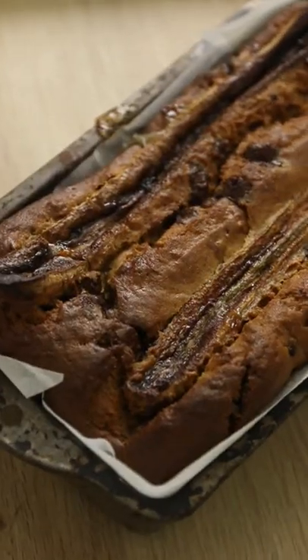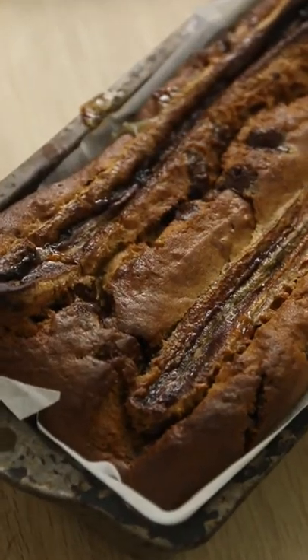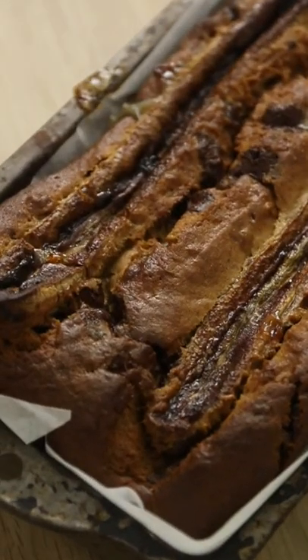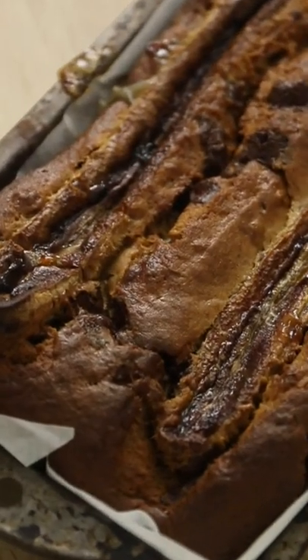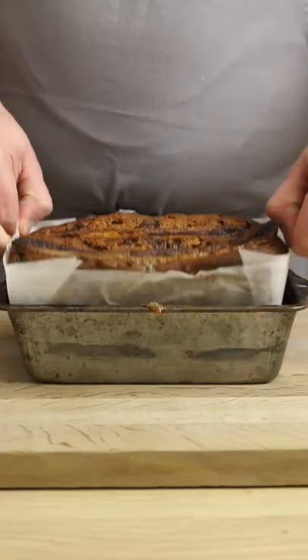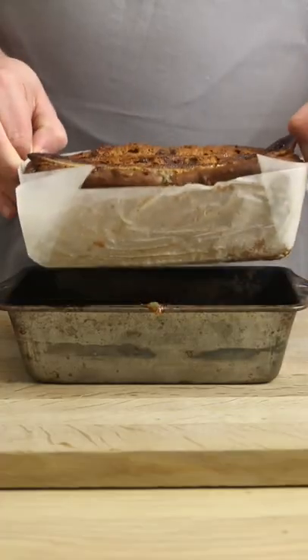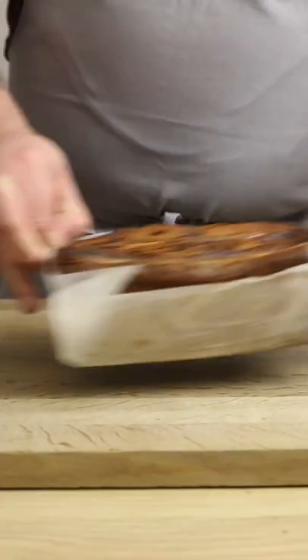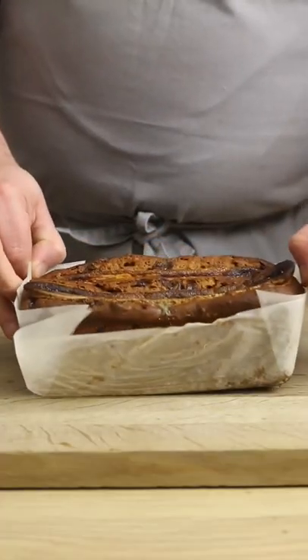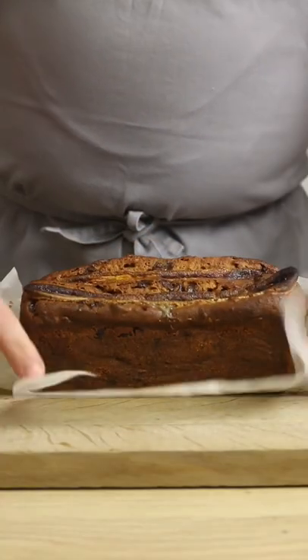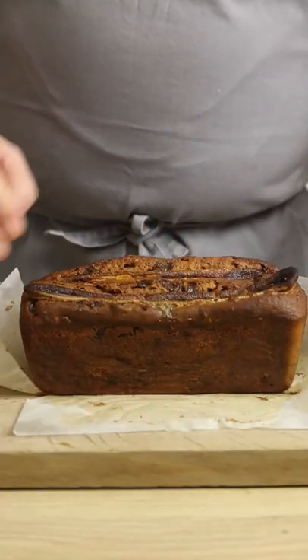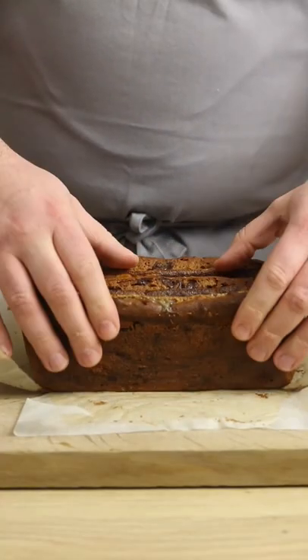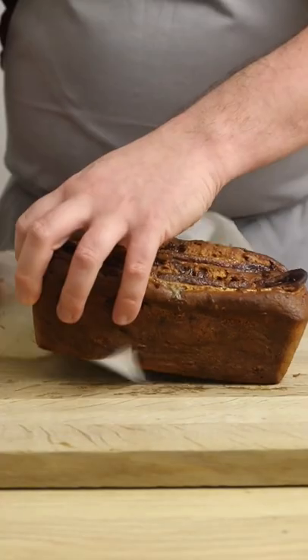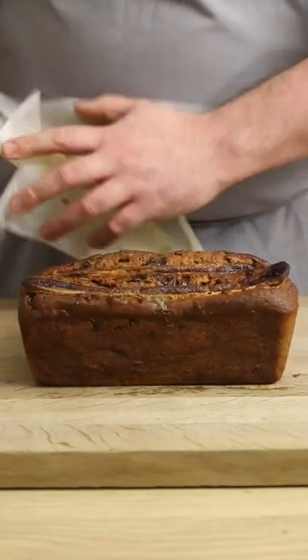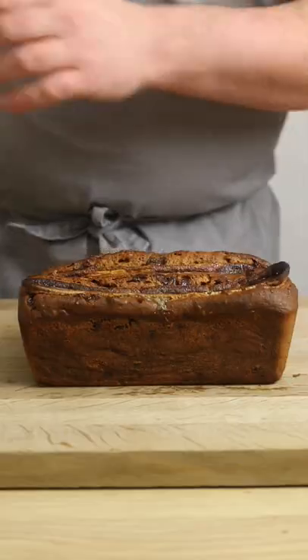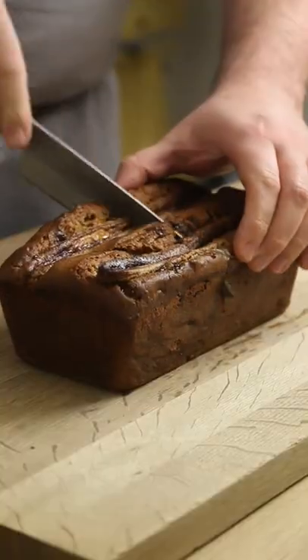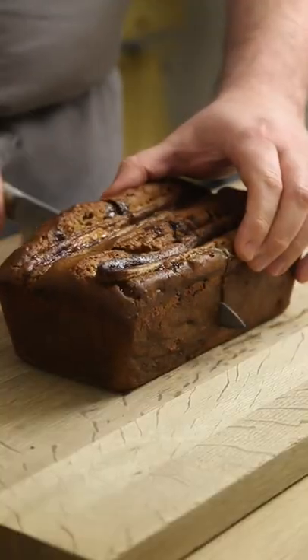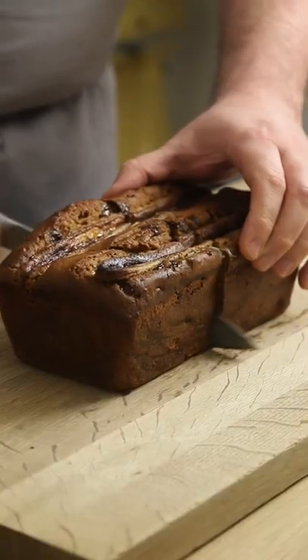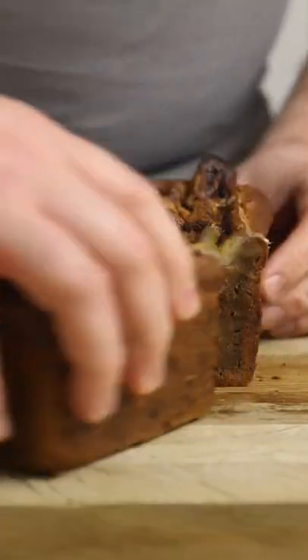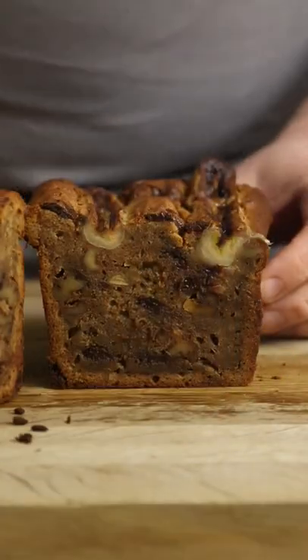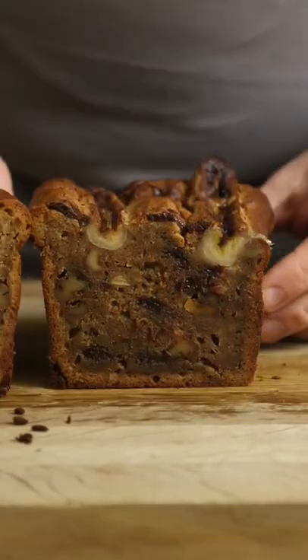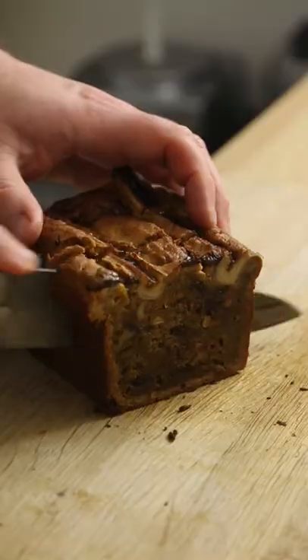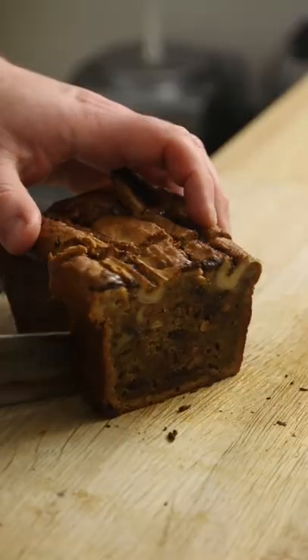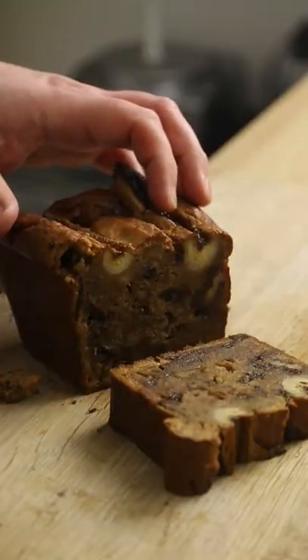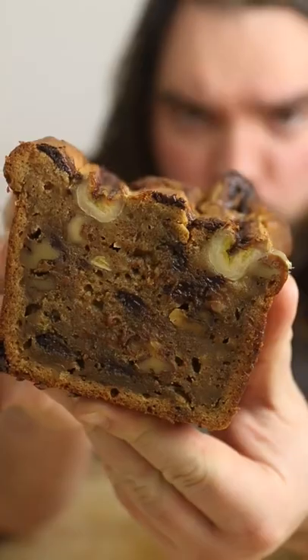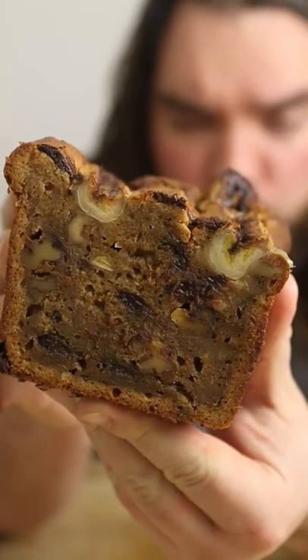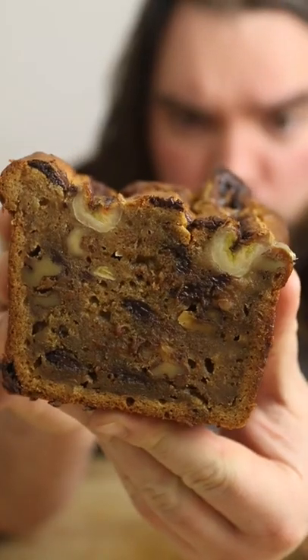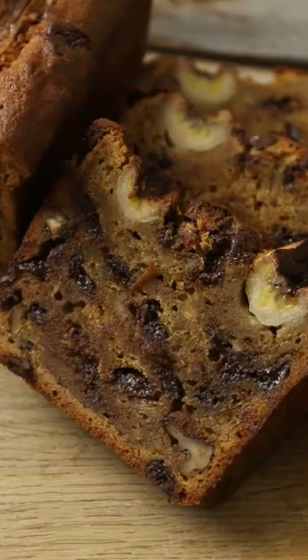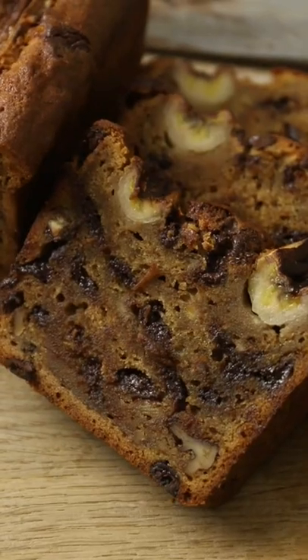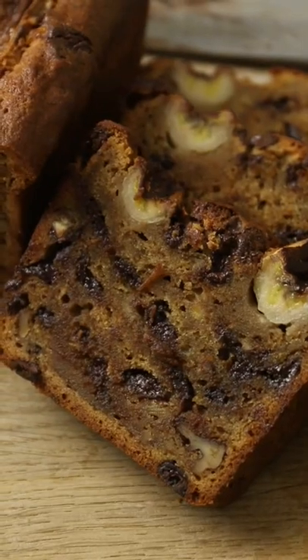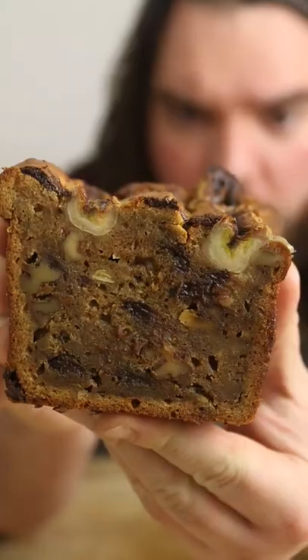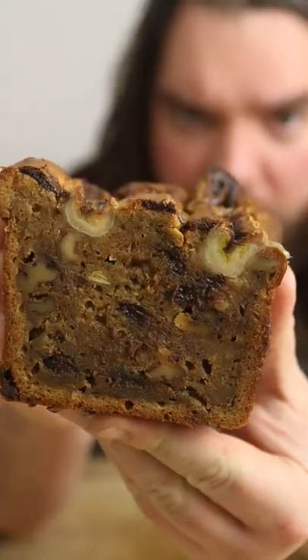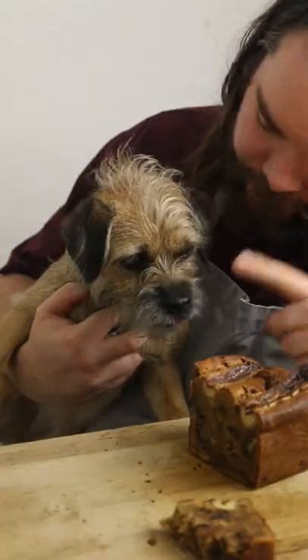Into the oven at 180 degrees C for 40 minutes until just cooked through. Remove it from the tin to cool down for as long as you can bear it. Then cut it open and marvel at the beauty within — banana, chocolate, walnut pieces. Can you think of a better combo right now?